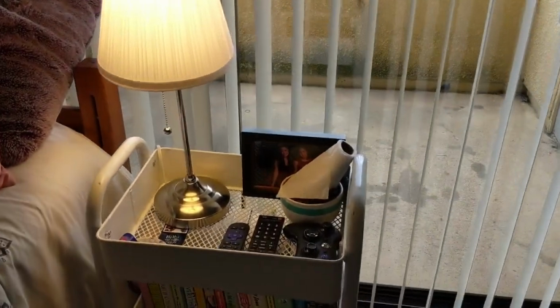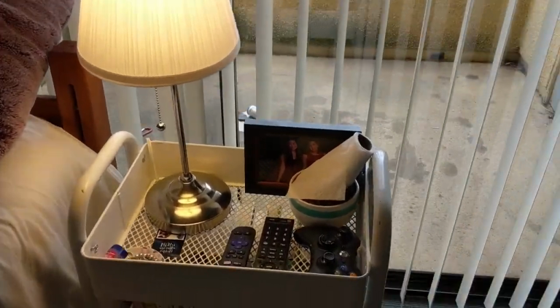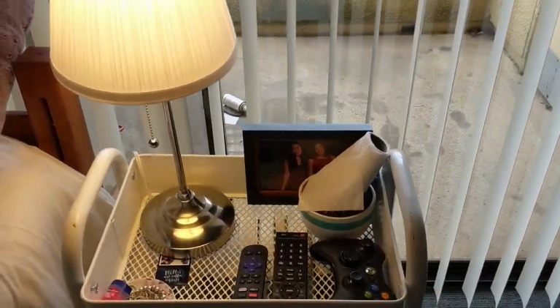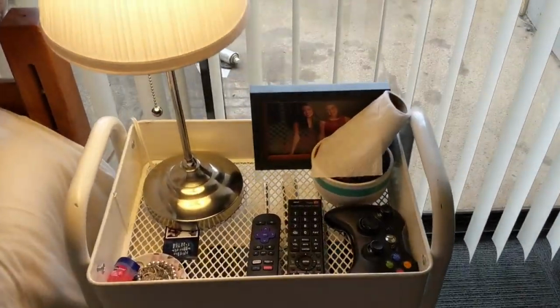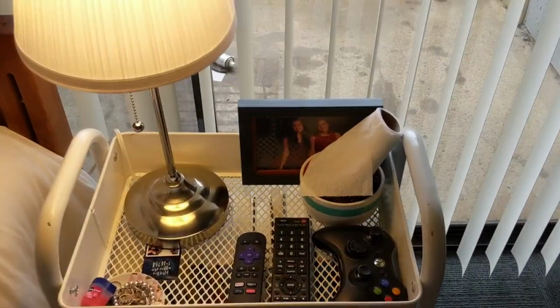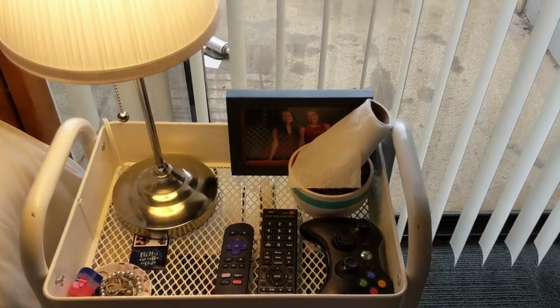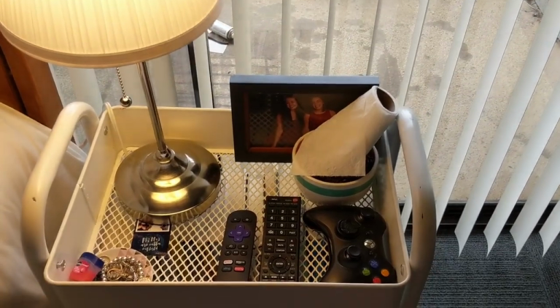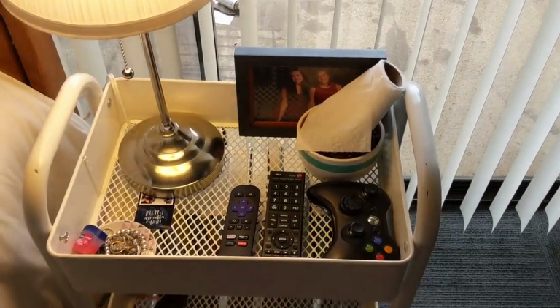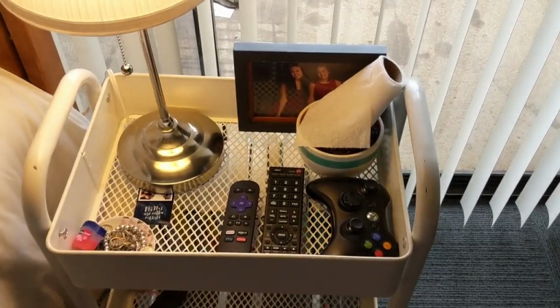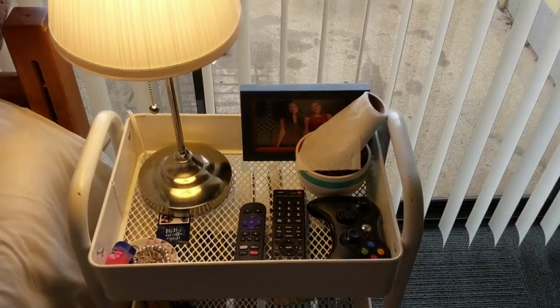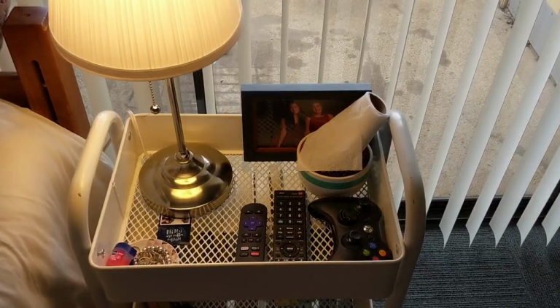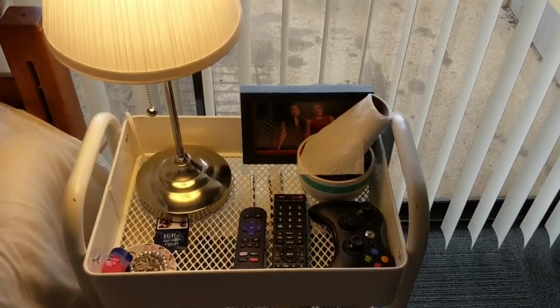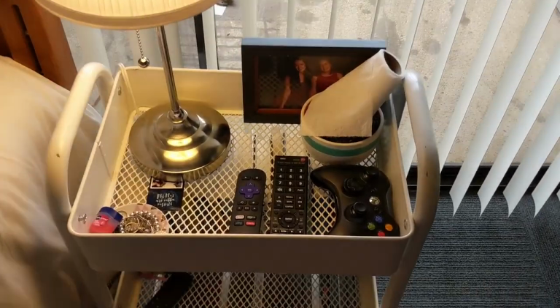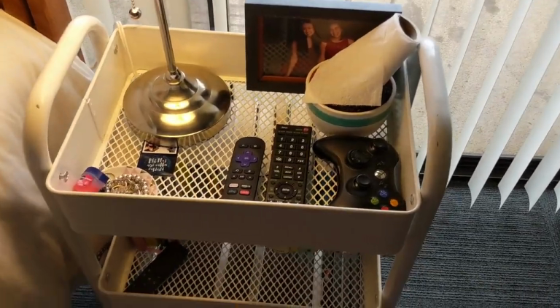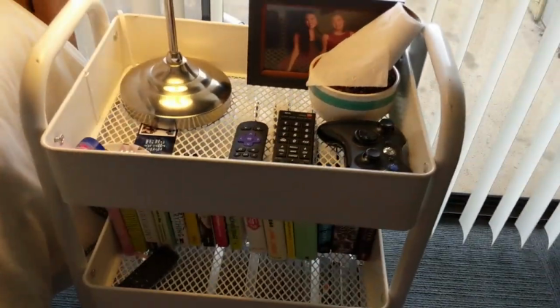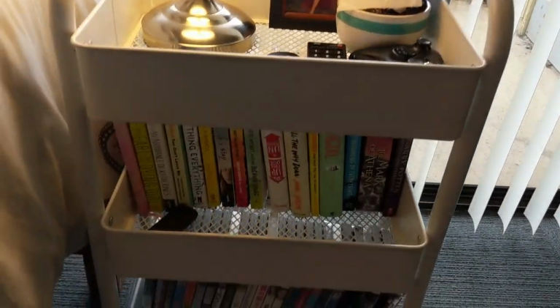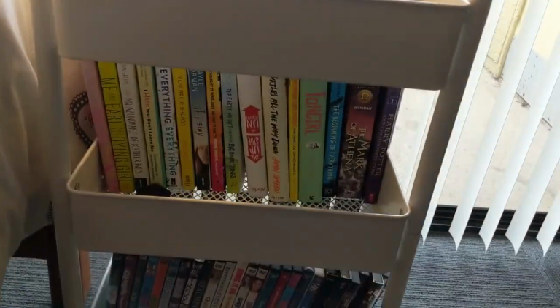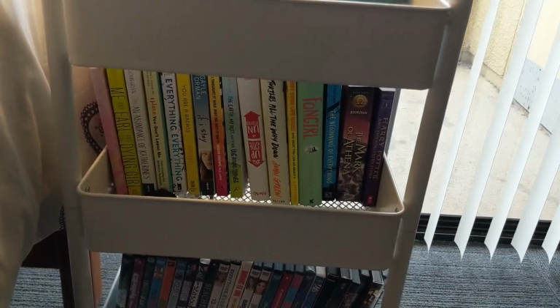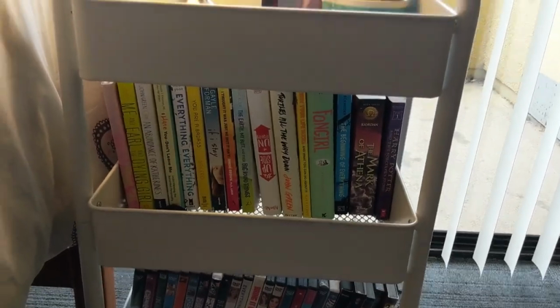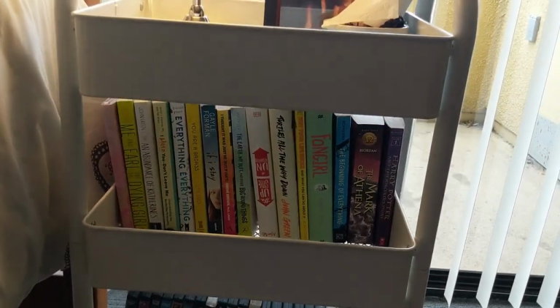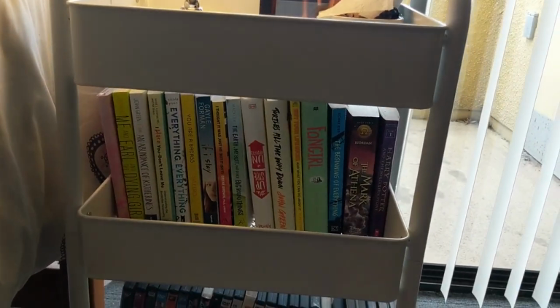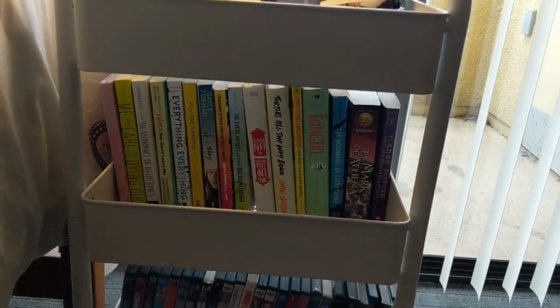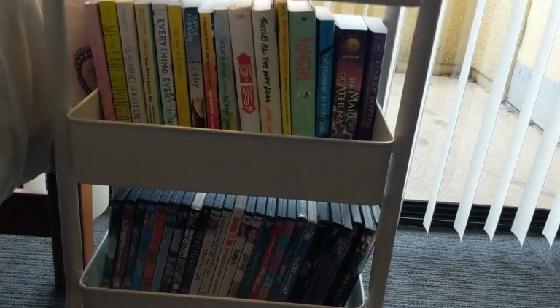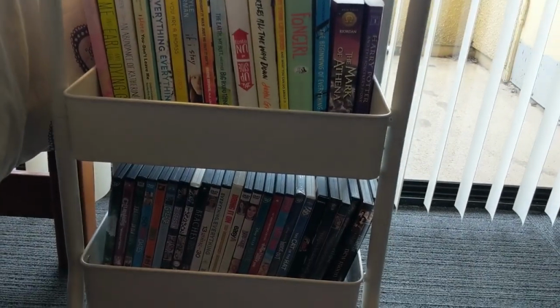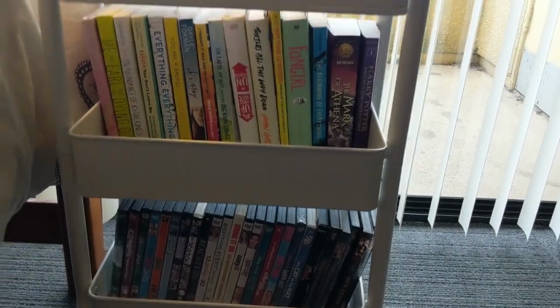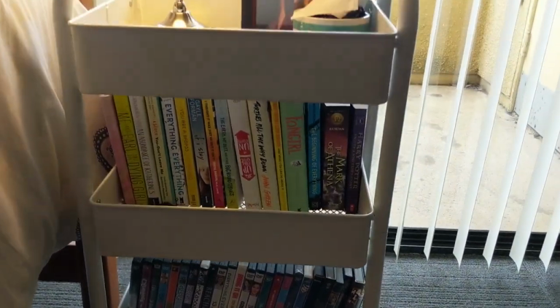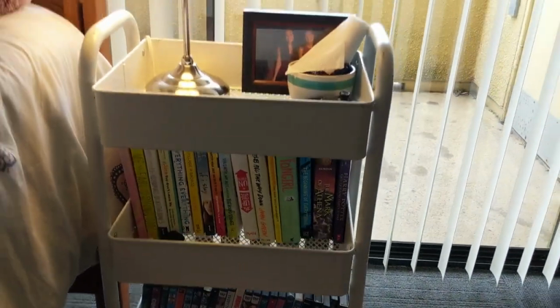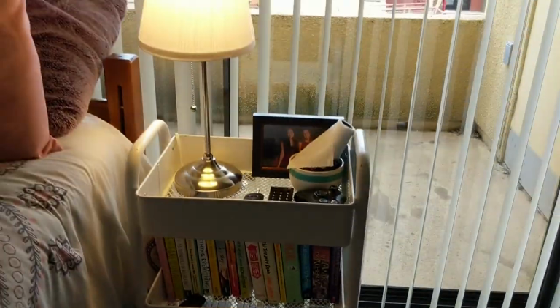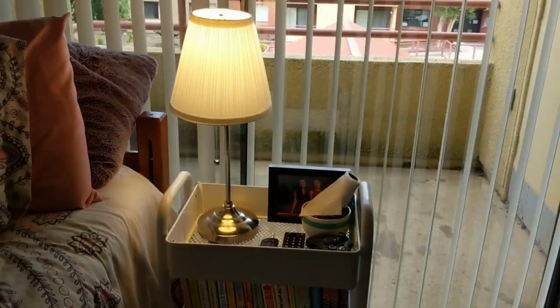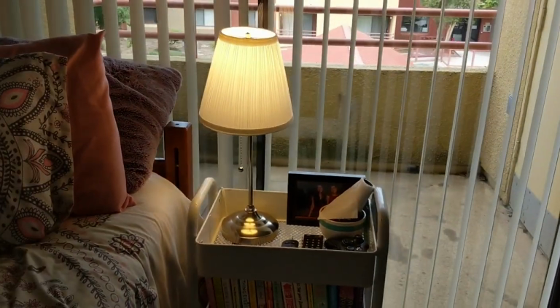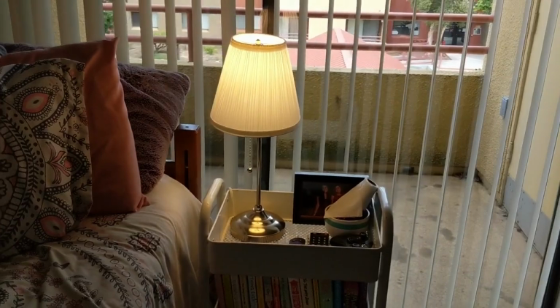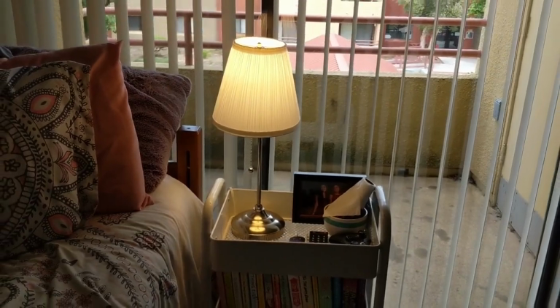I have a frame of me and my sister. I was recently sick — that's why I have toilet paper right there. I do have the controls for the technology in my room. And then I have books here, and then I have some movies here. I have a lot more, but that's all that fit on my cart.